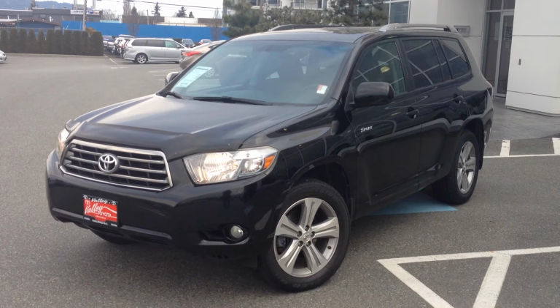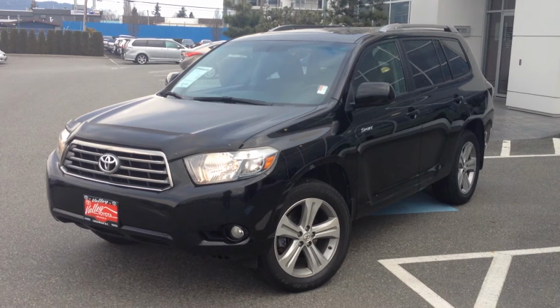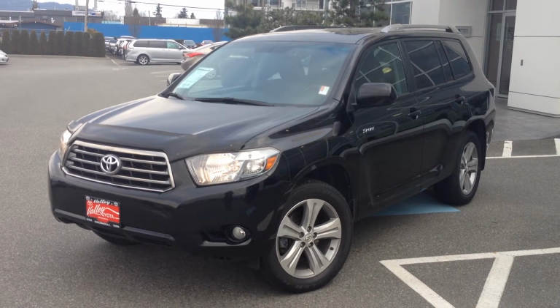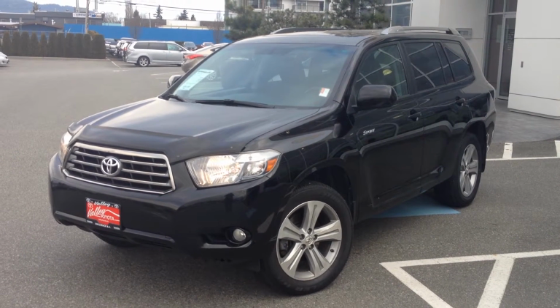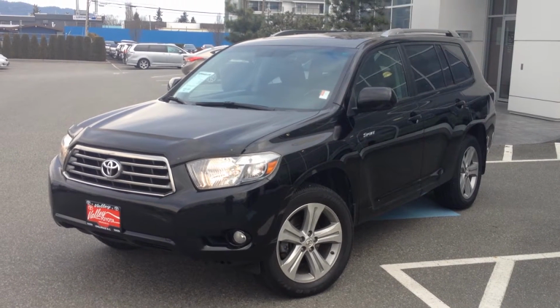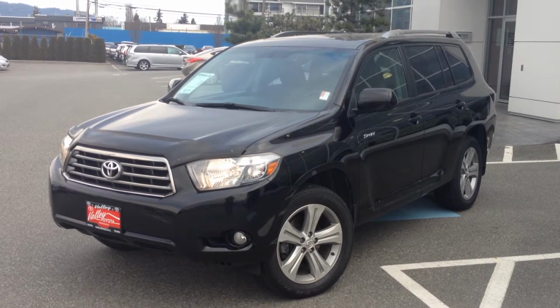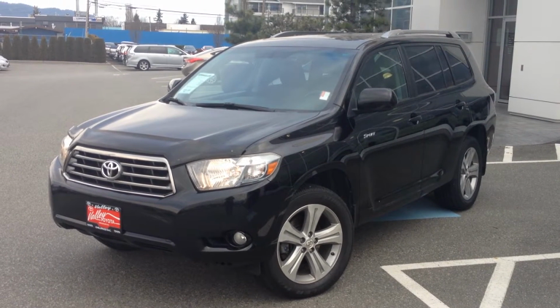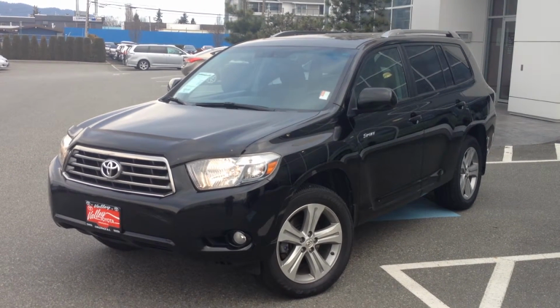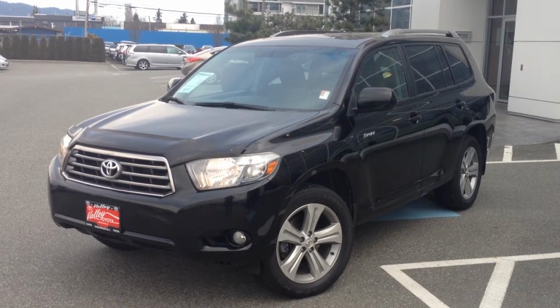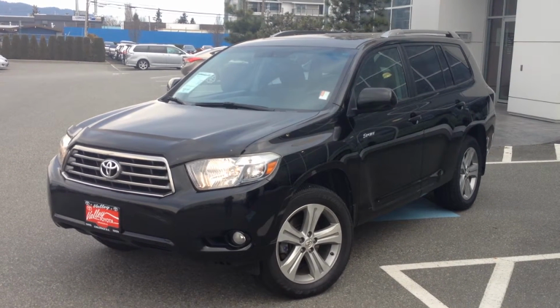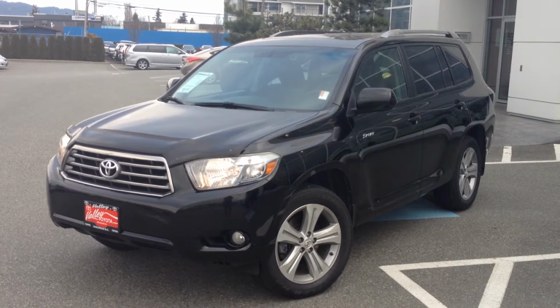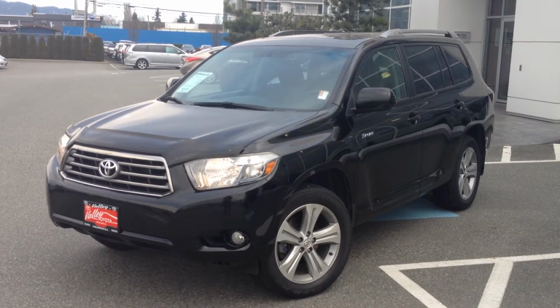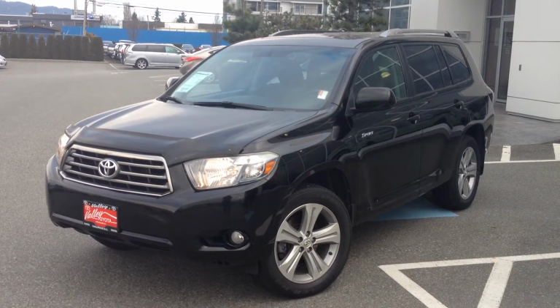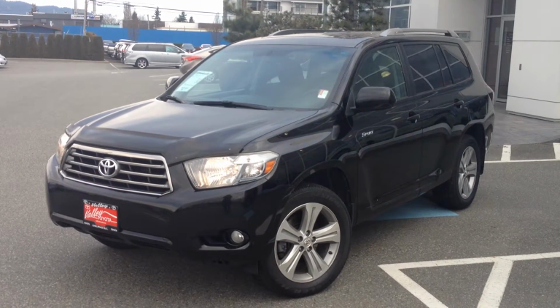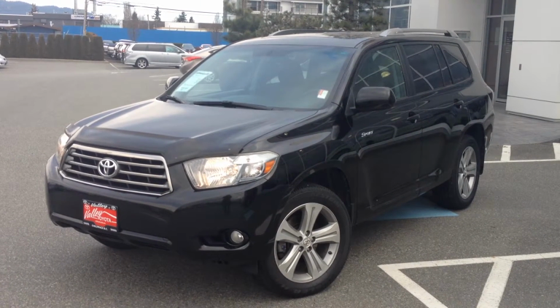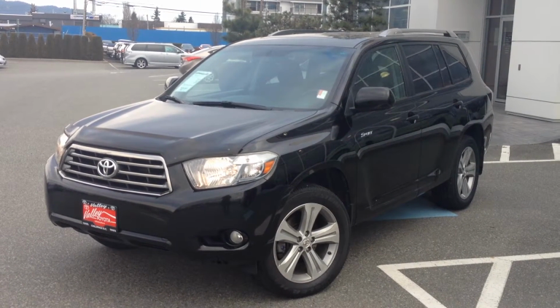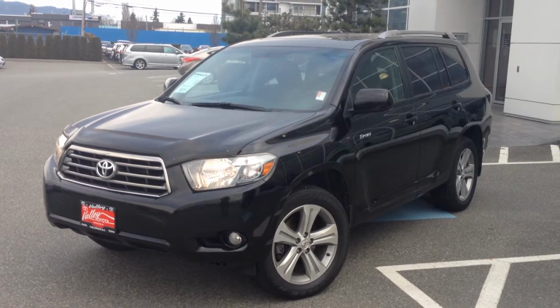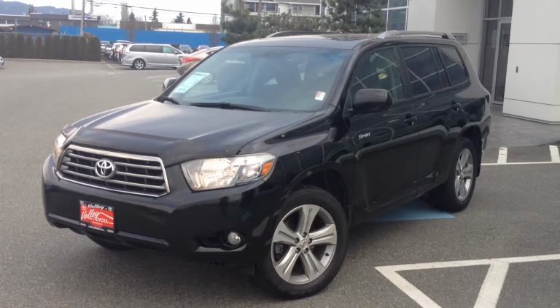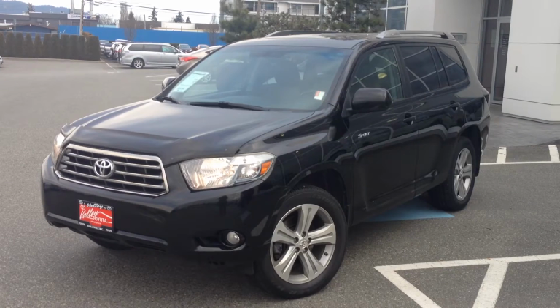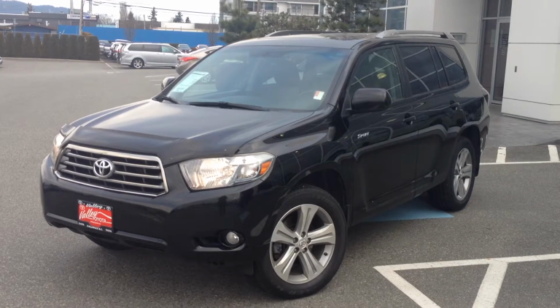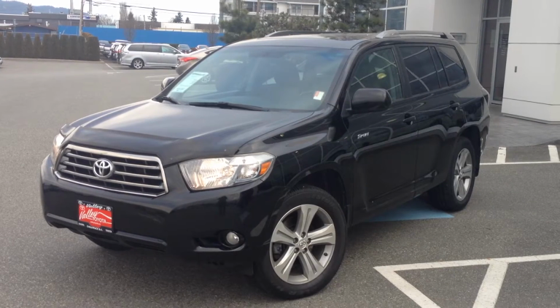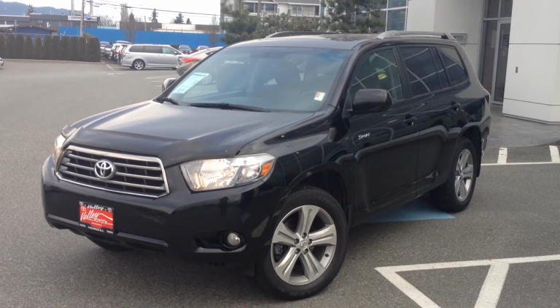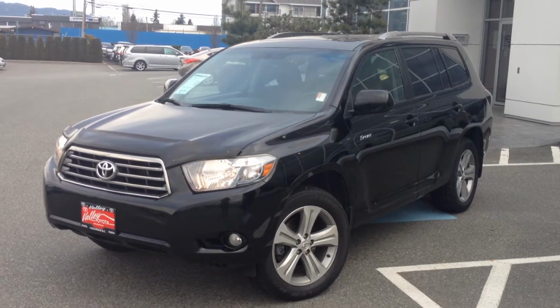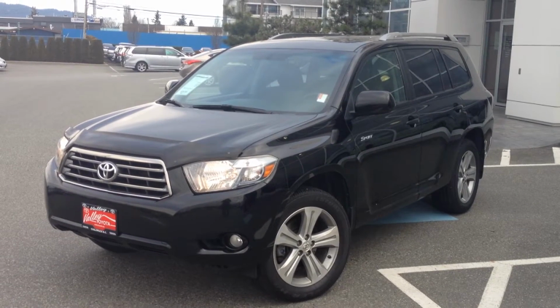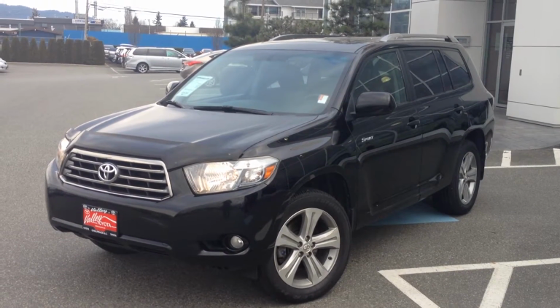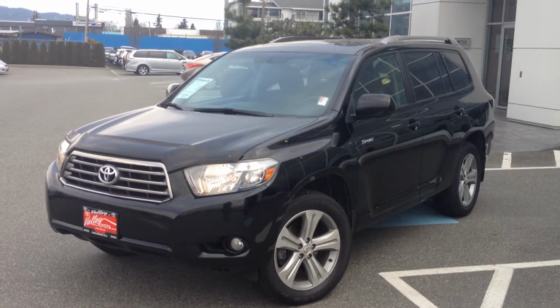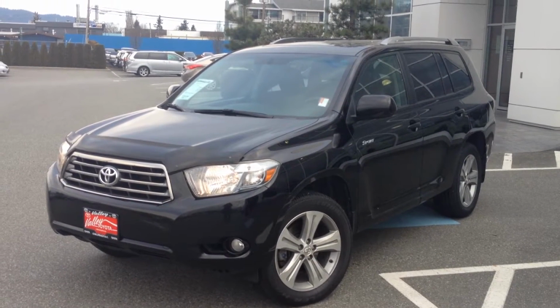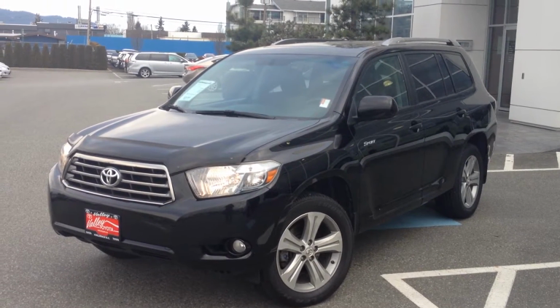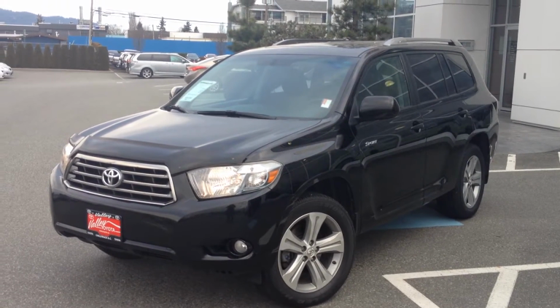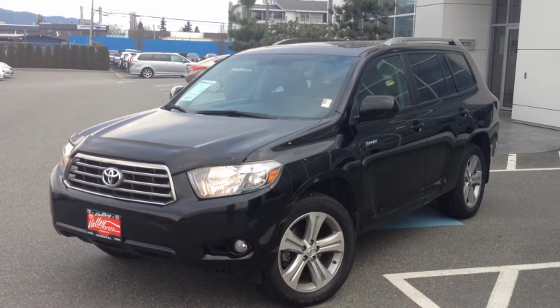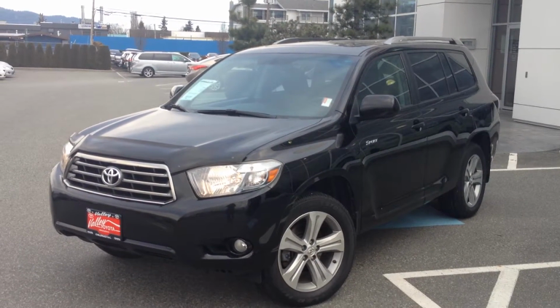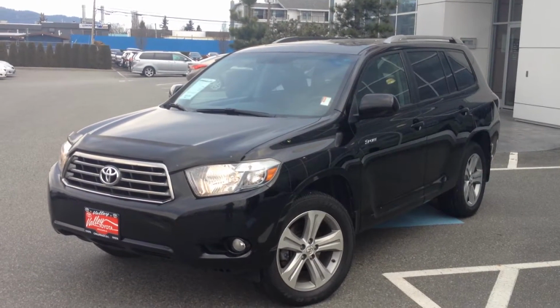Welcome to ValleyToyota.ca. You're having a look at a 2008 Toyota Highlander Sport, stock number 14578B.